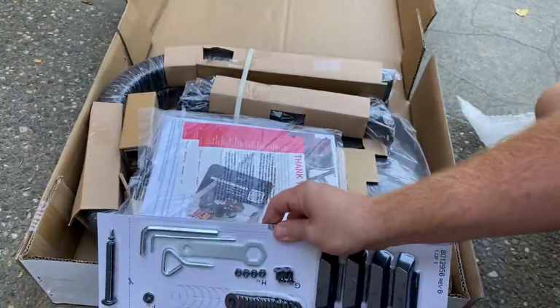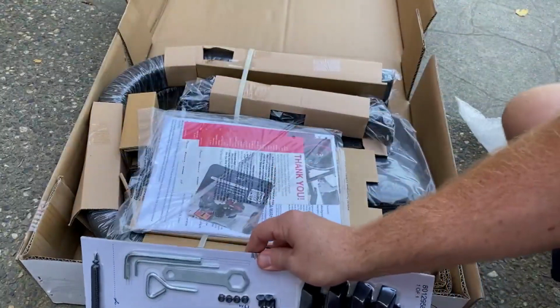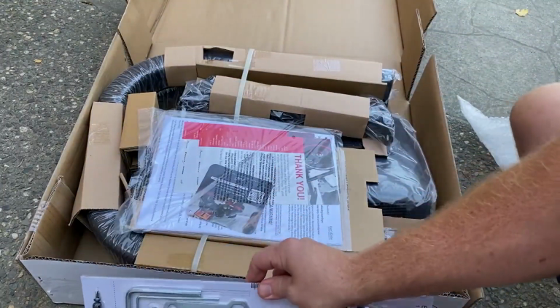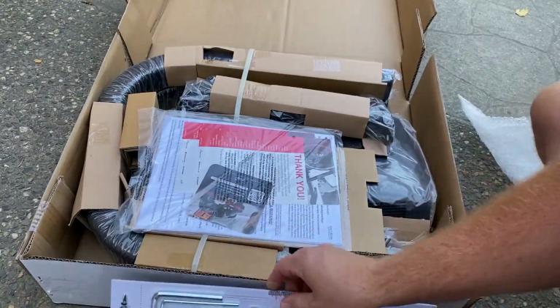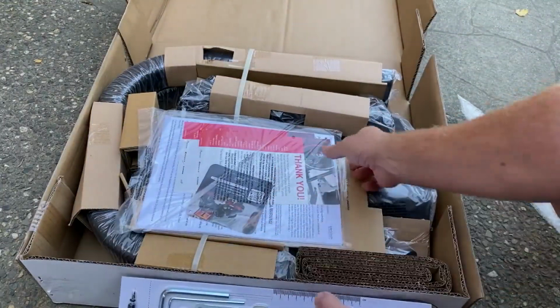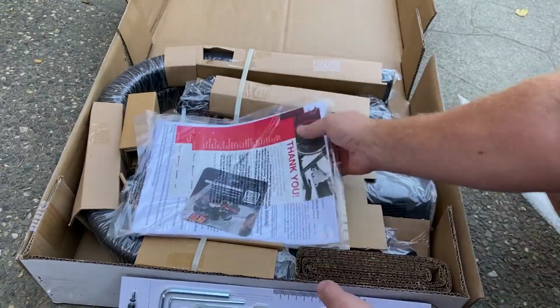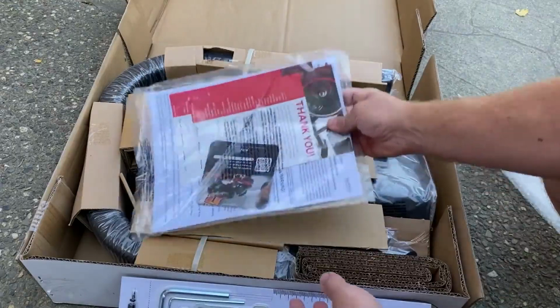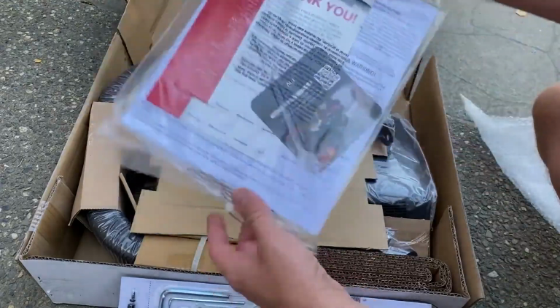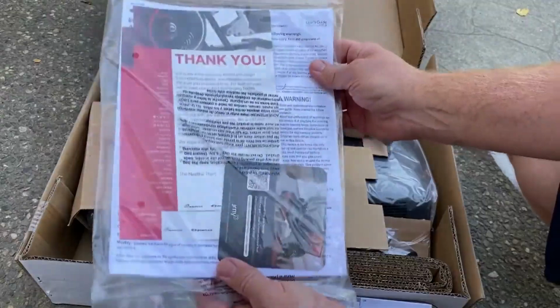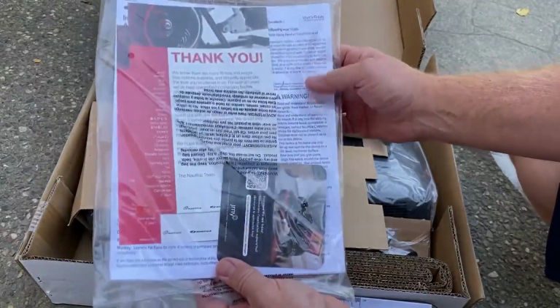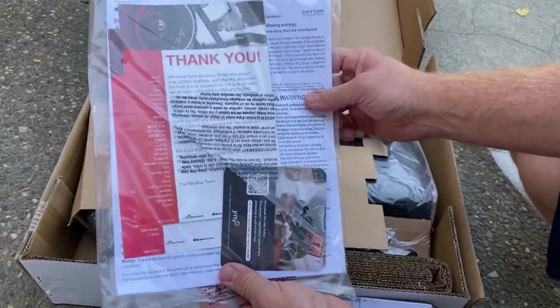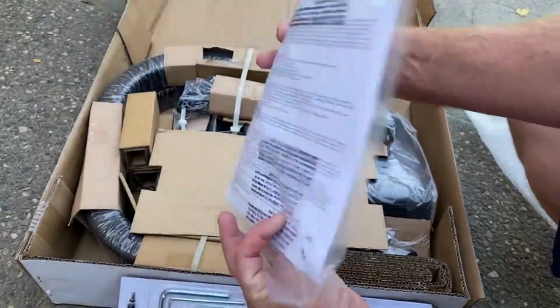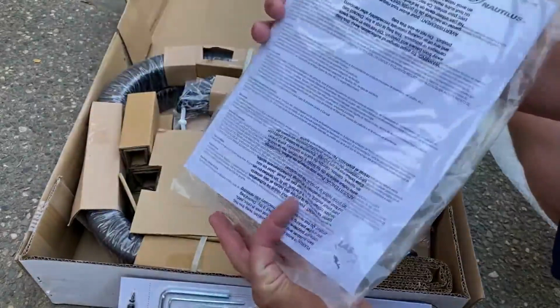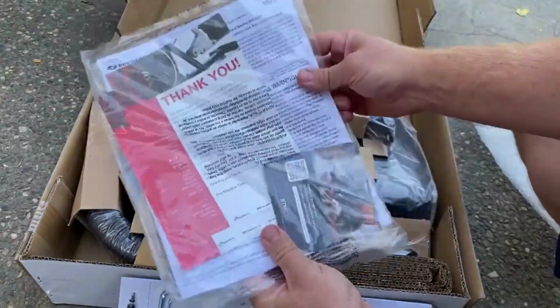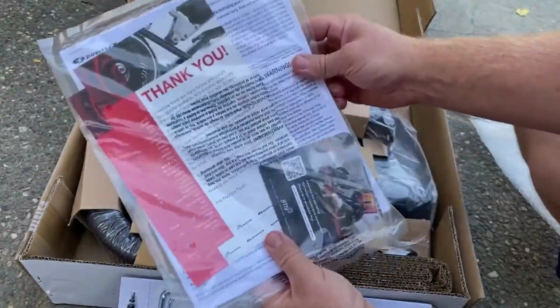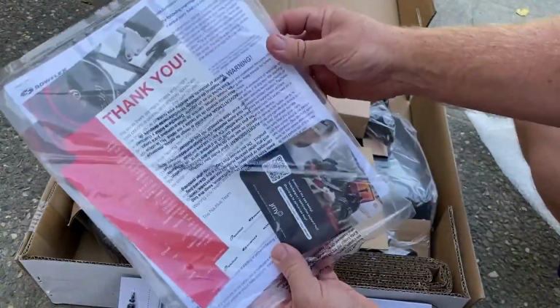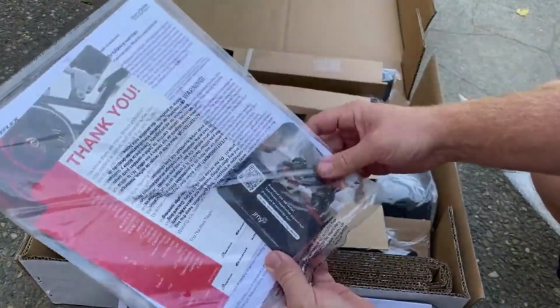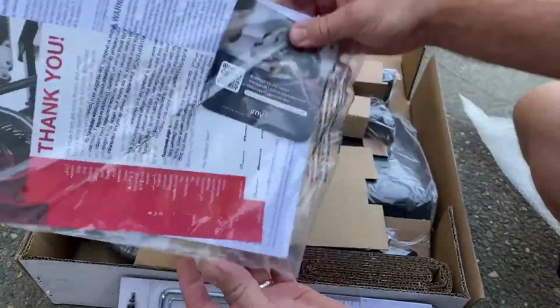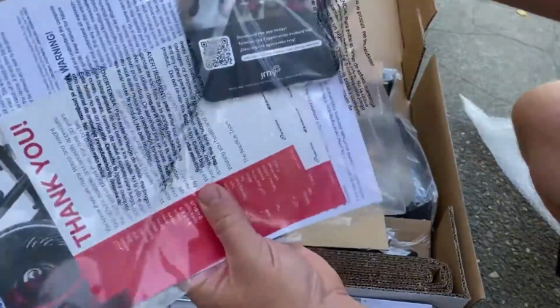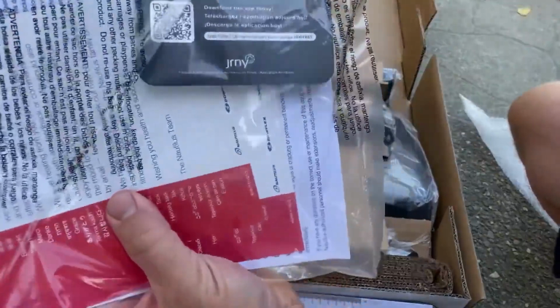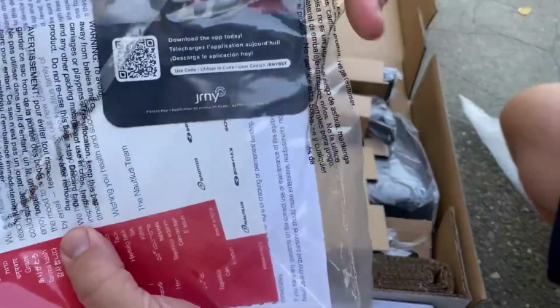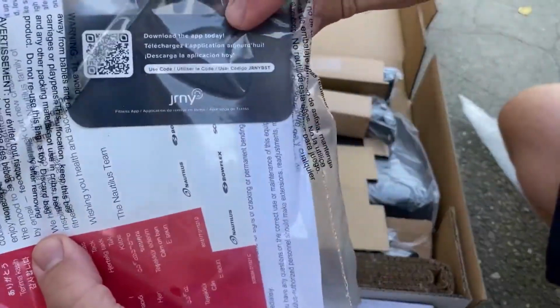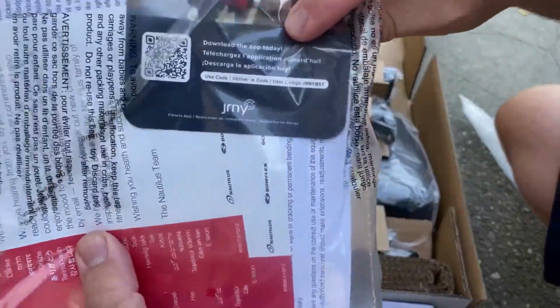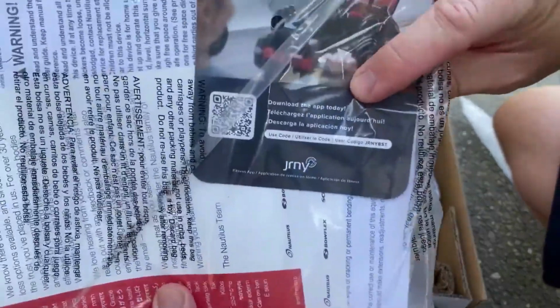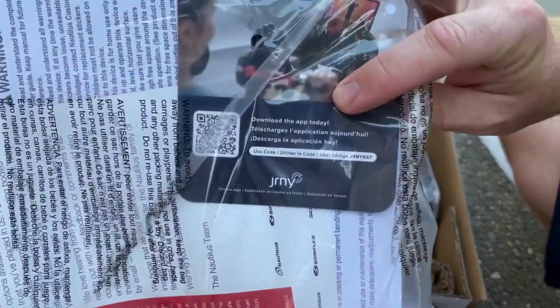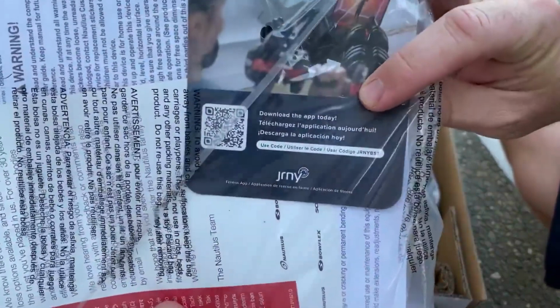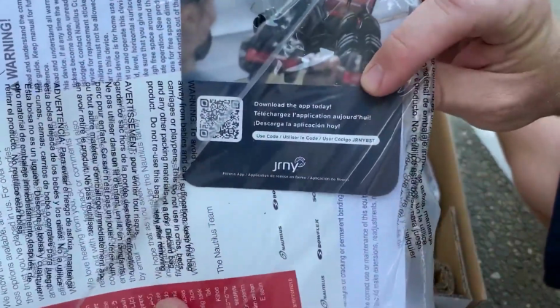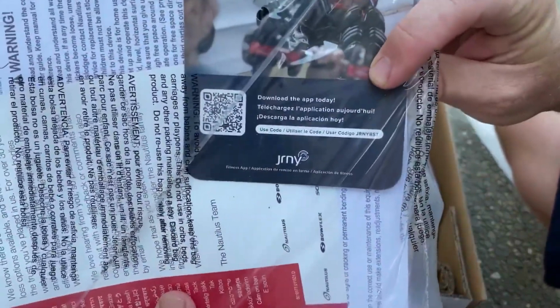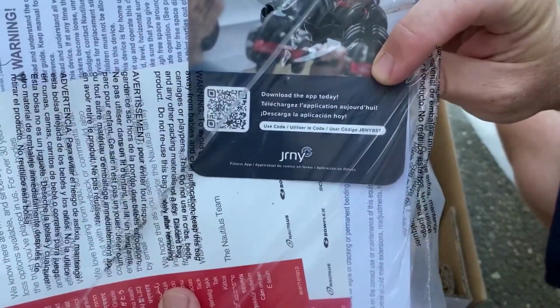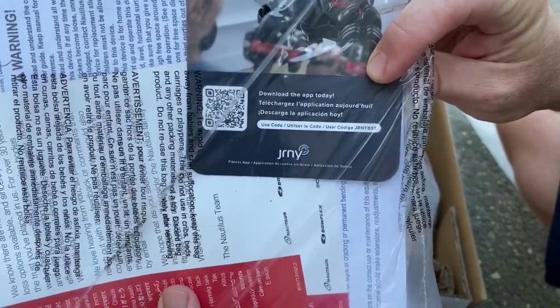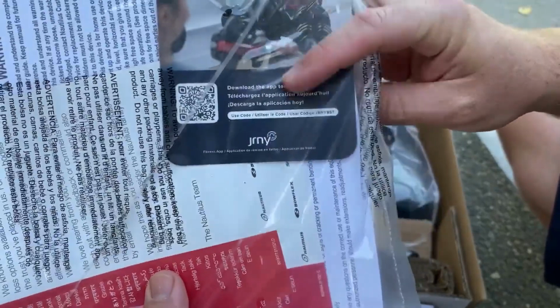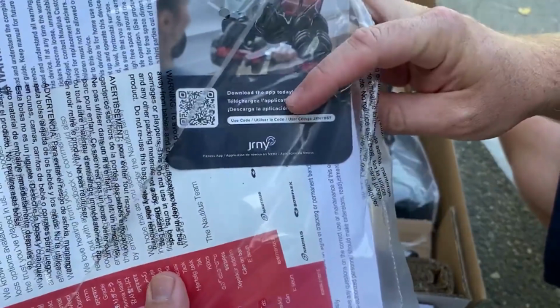Just a stand, right? Doesn't seem like it's too complicated. I guess they do hold a lot of weight. There's a thank you message with instructions and a QR code to download the Journey app. I wonder what's on there.